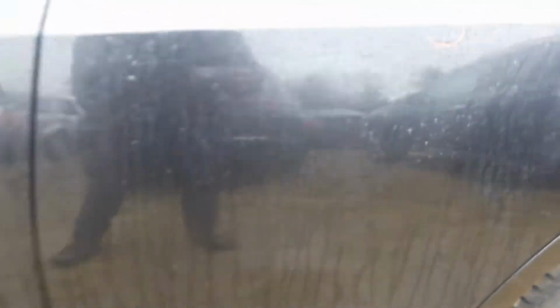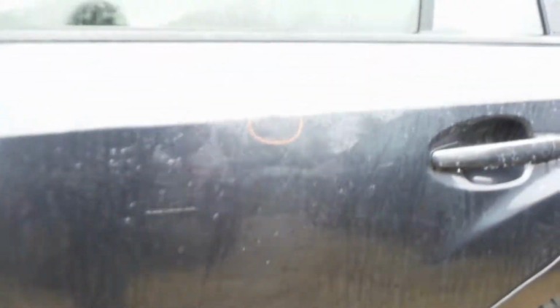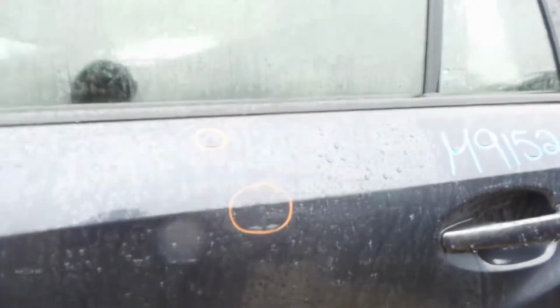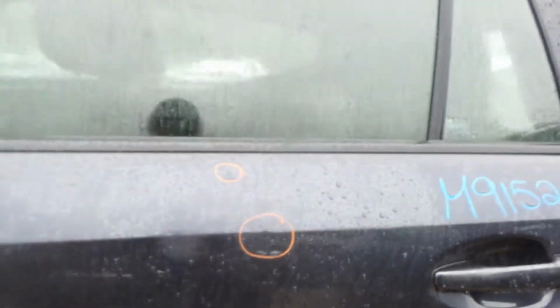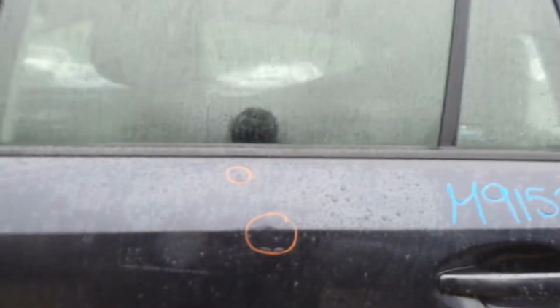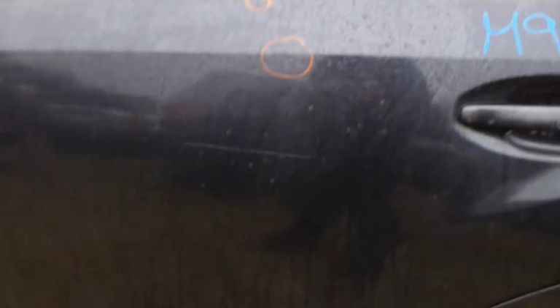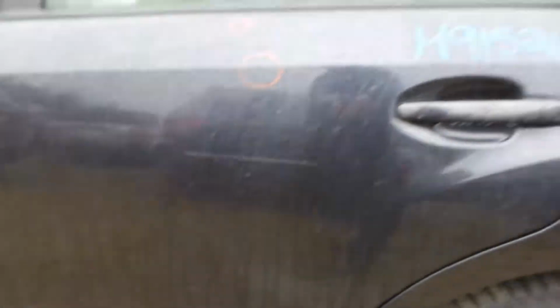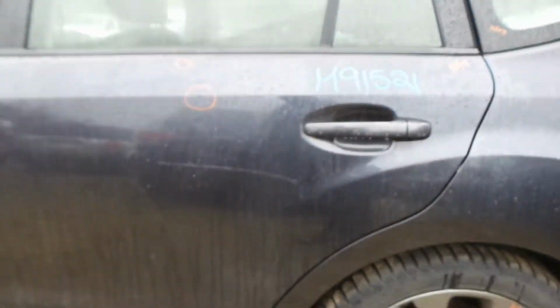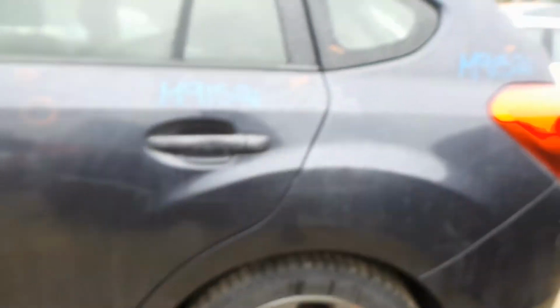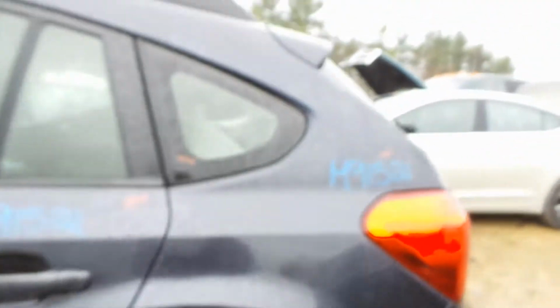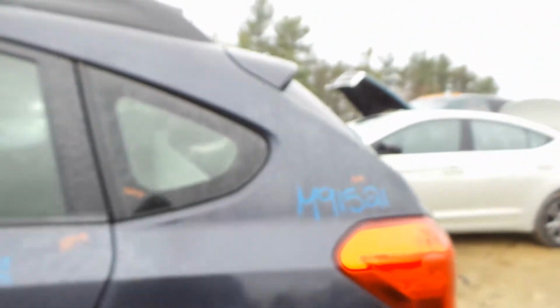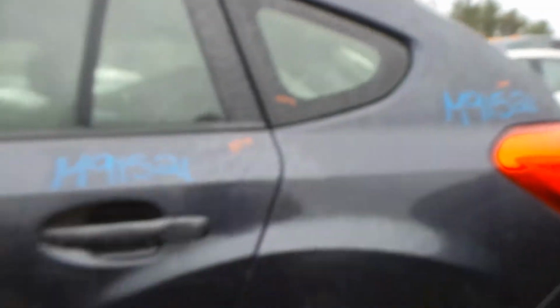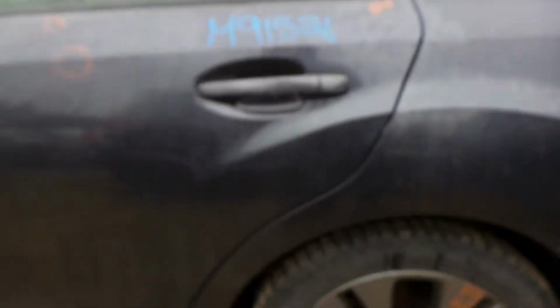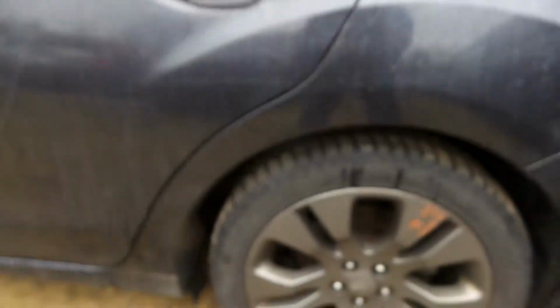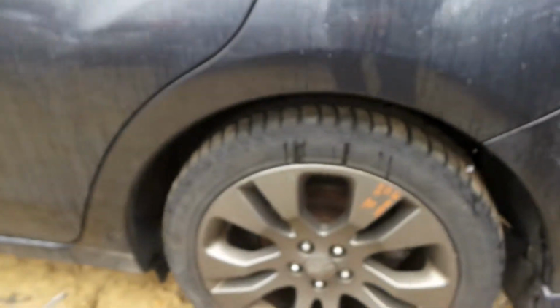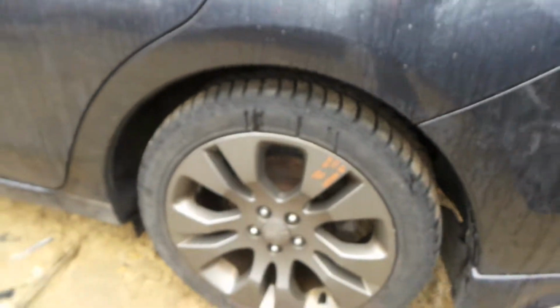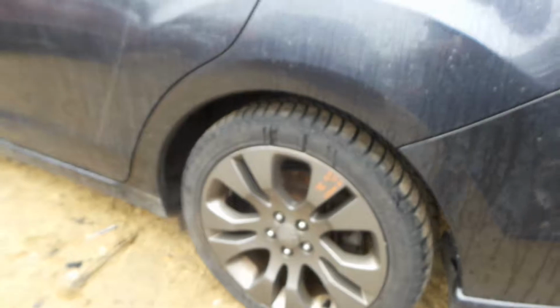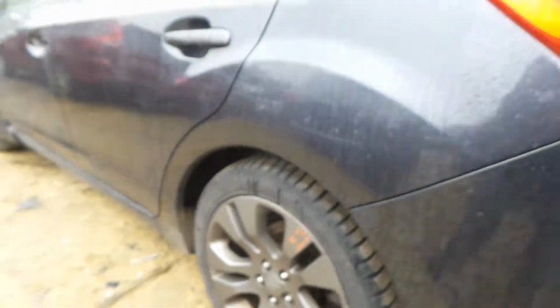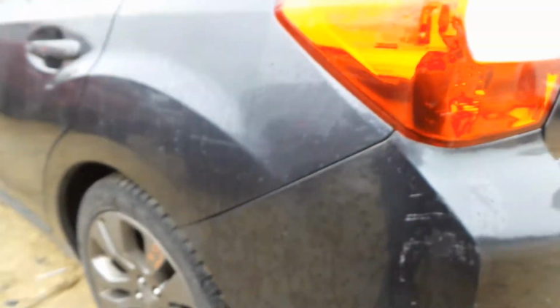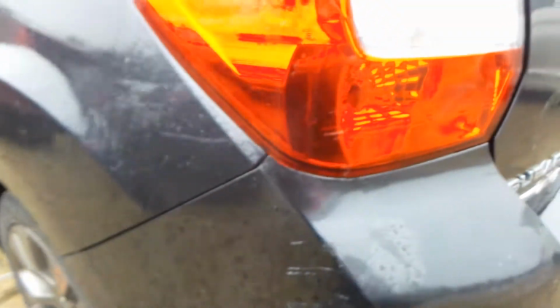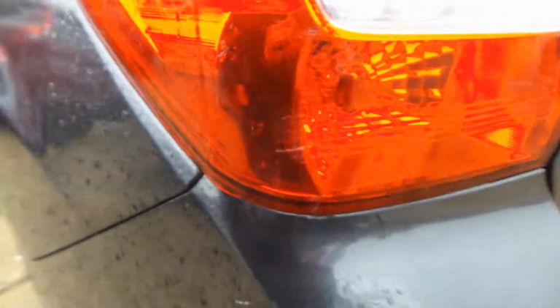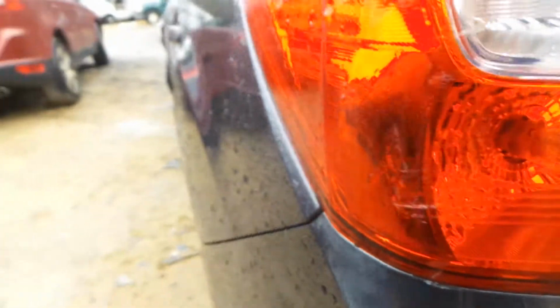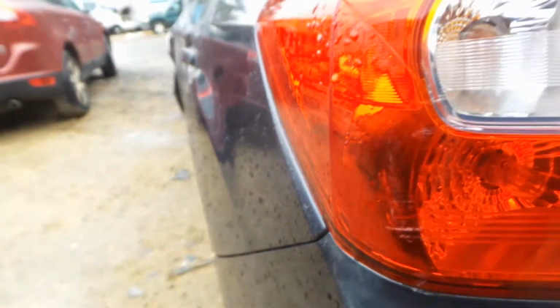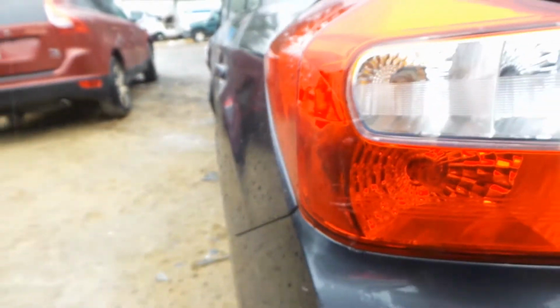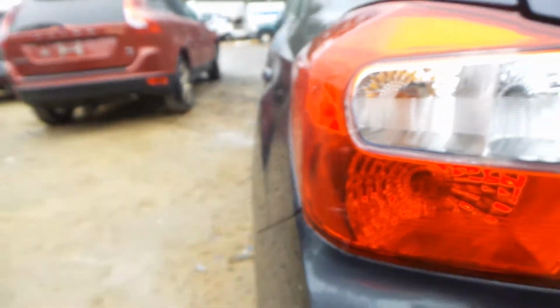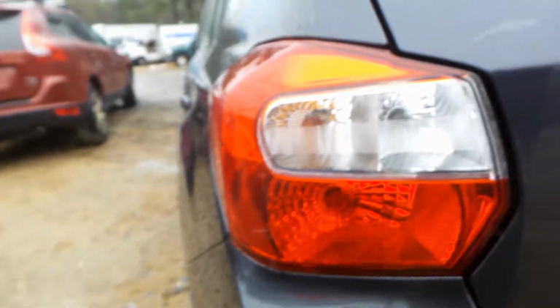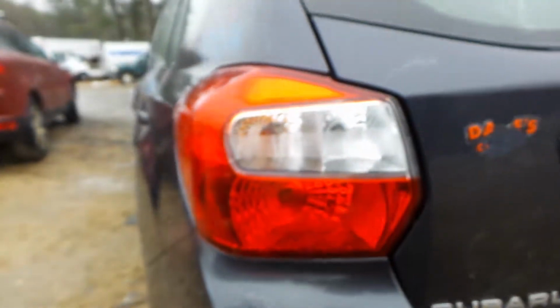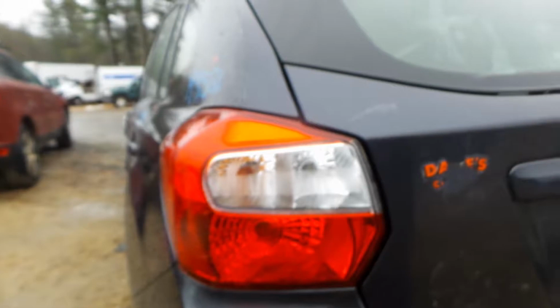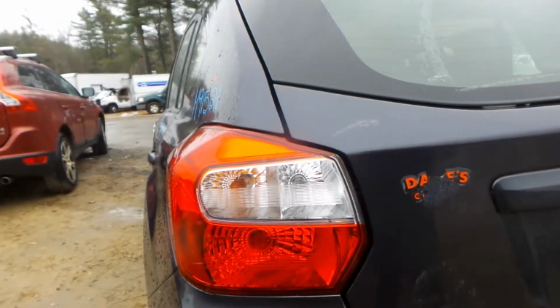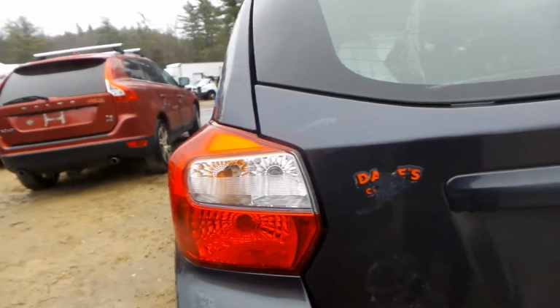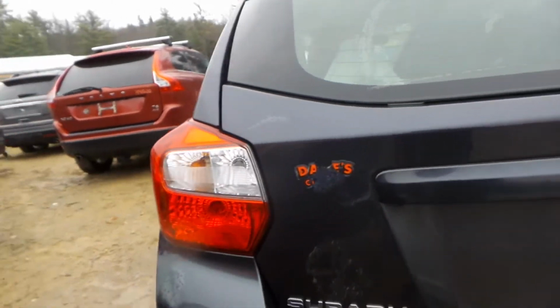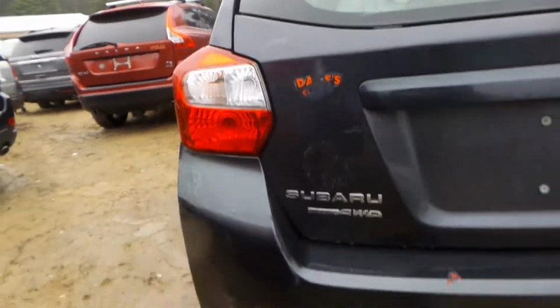Left rear door, couple of small pings, still in good shape though. Quarter panel looking clean, showing no damage whatsoever. You got a good complete left rear suspension — obviously all wheel drive — so good rear carrier, good transfer case in here as well. Tail lamp on the left side is cracked, so no good.